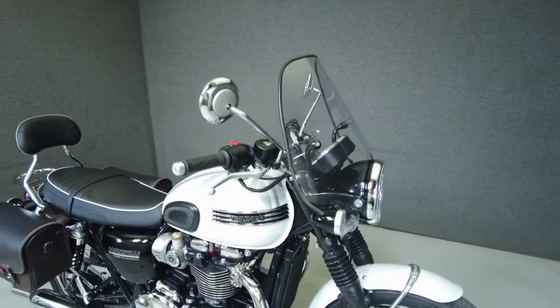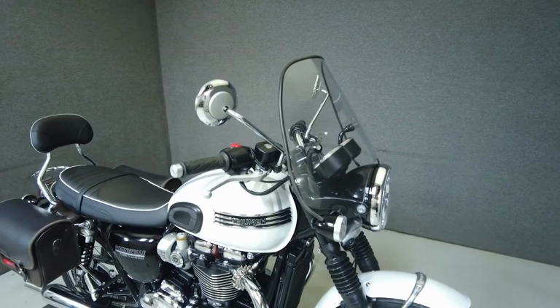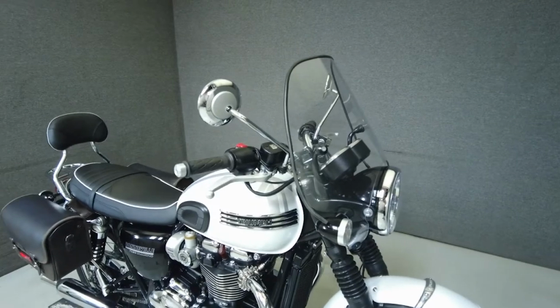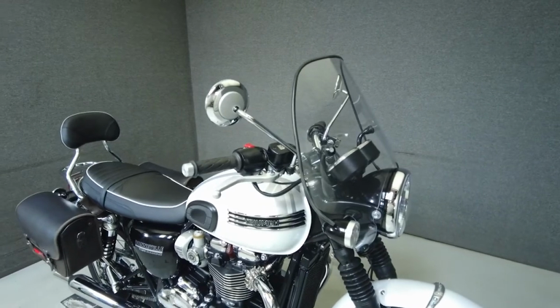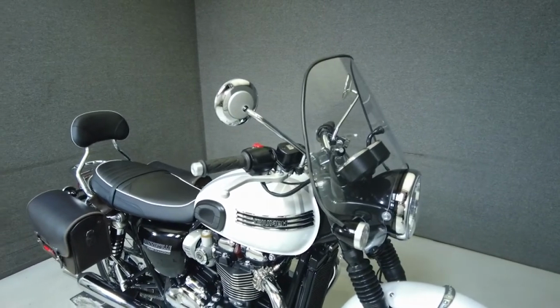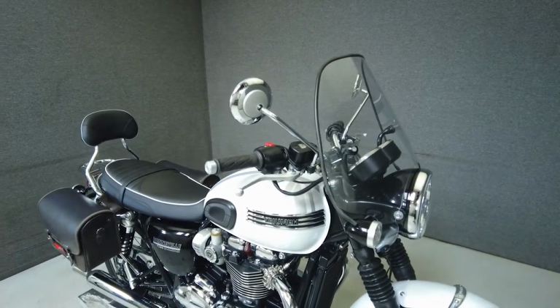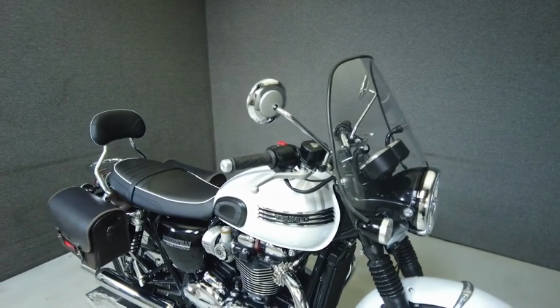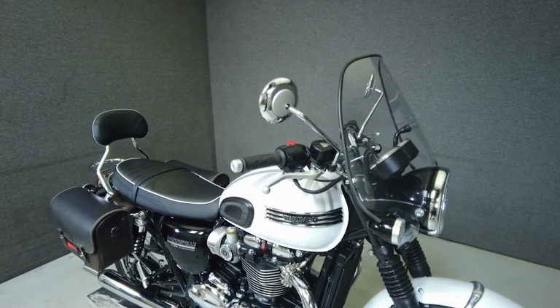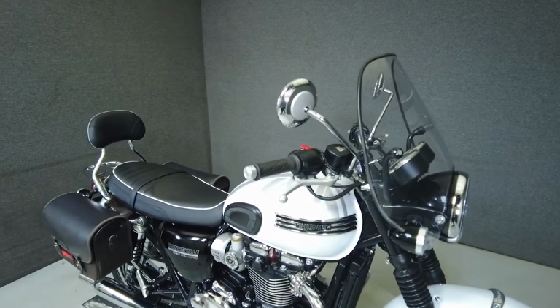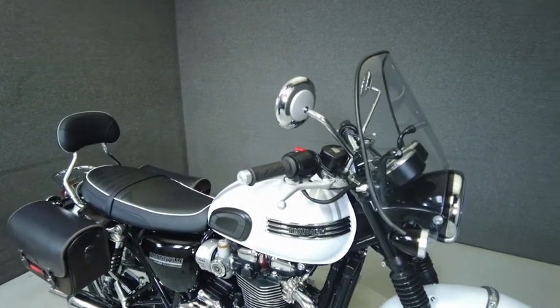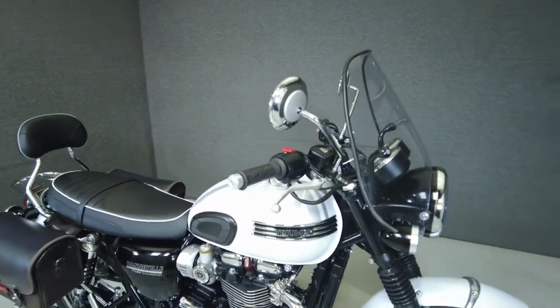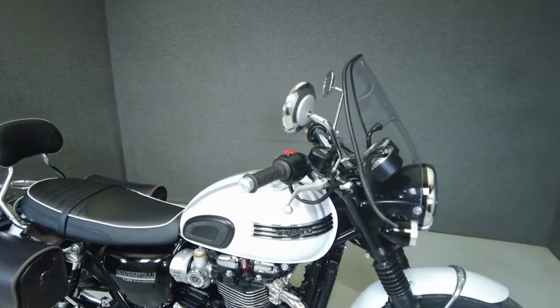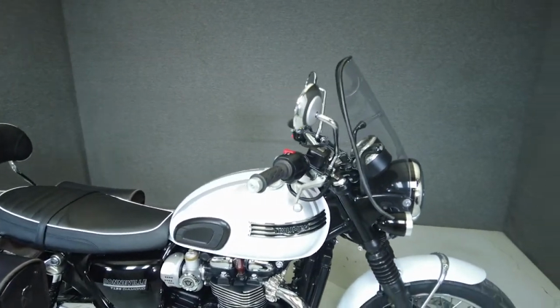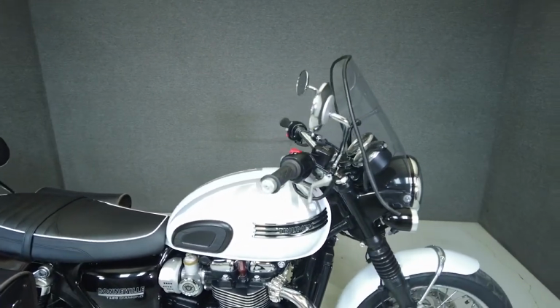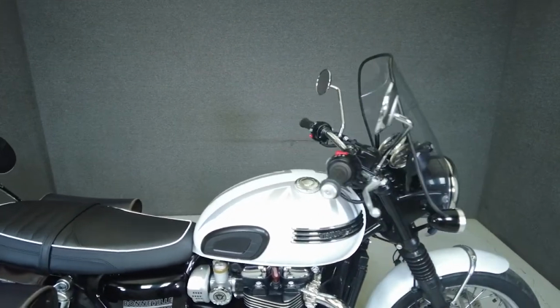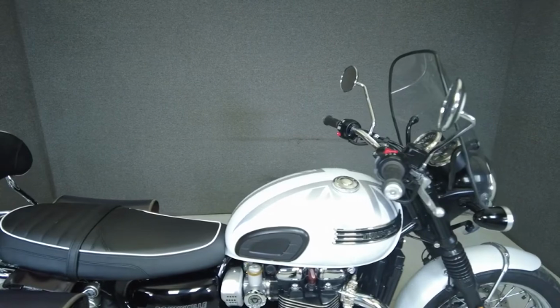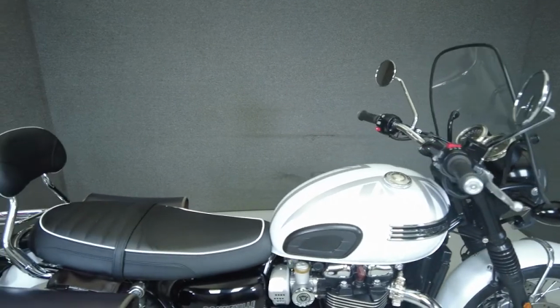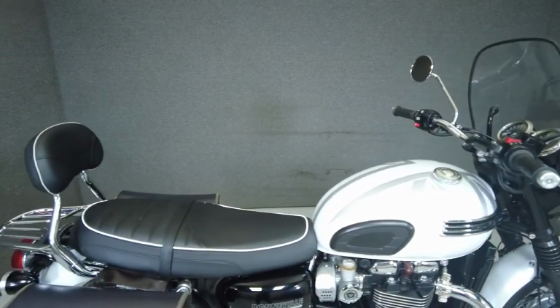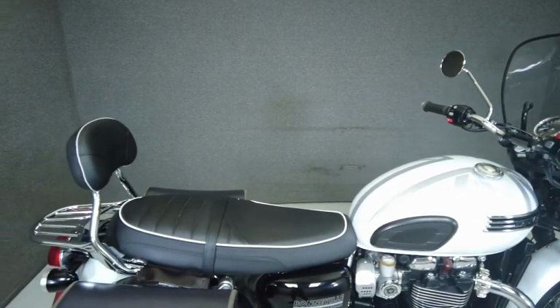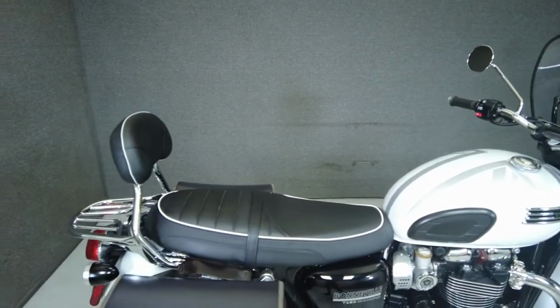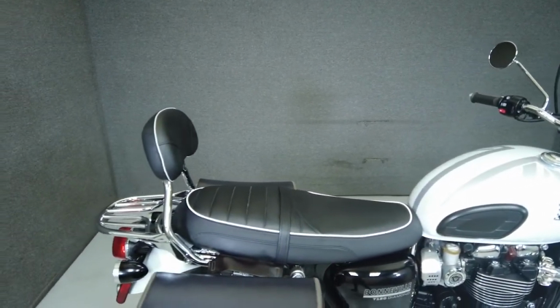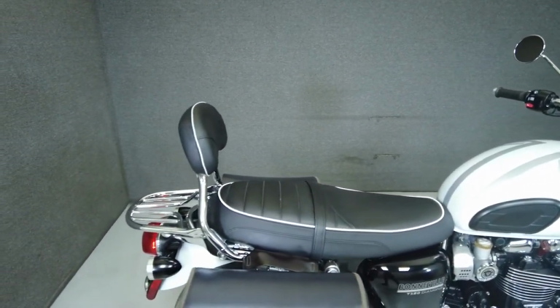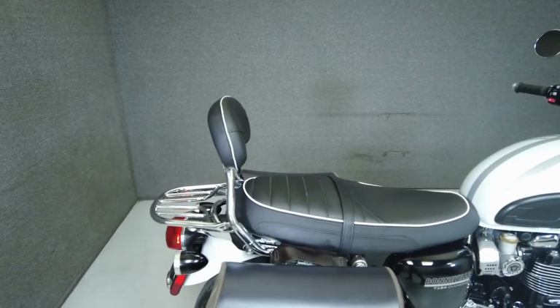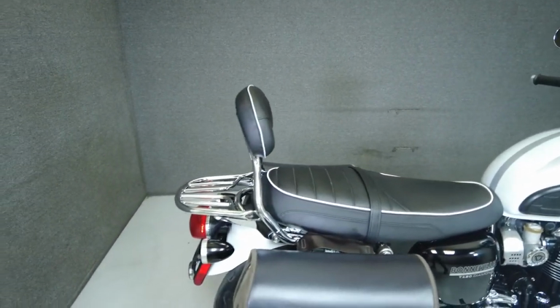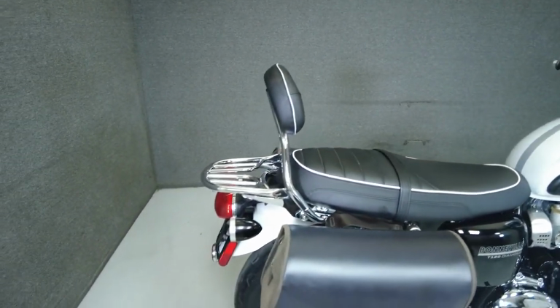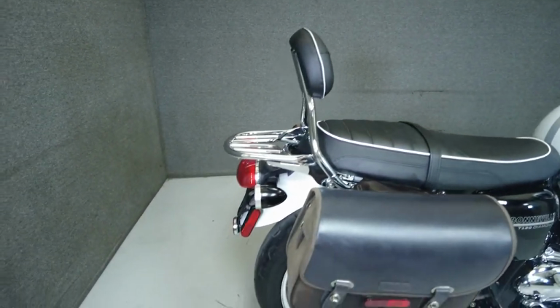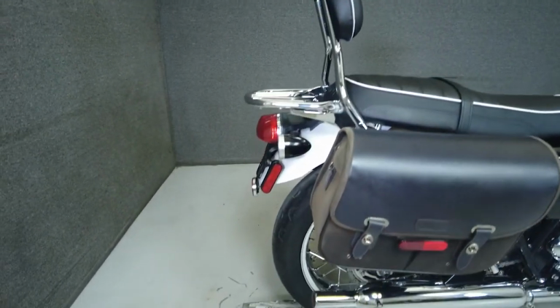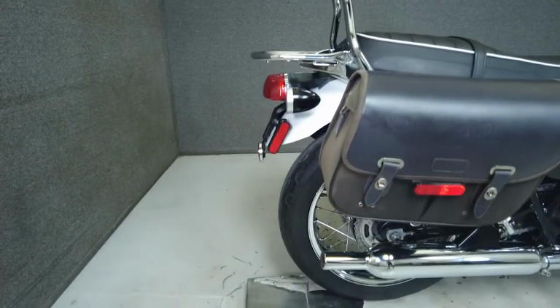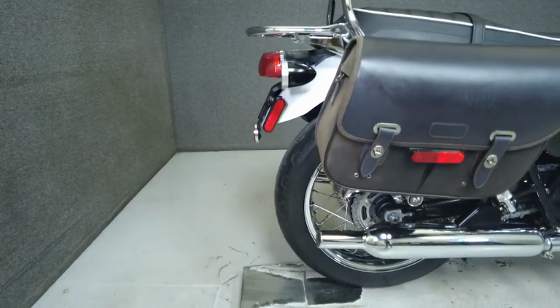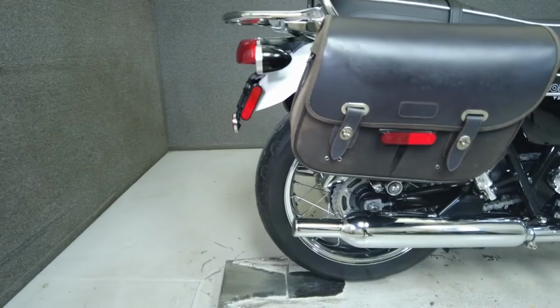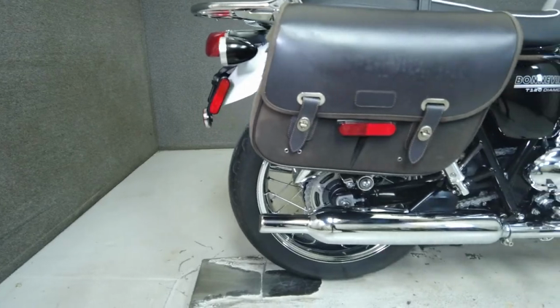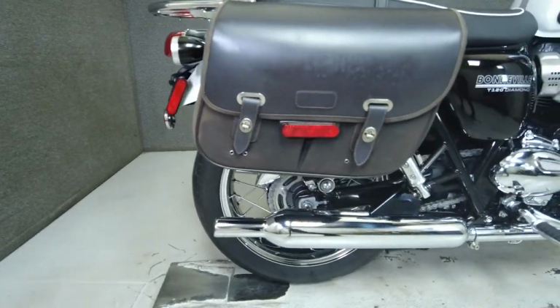It's been upgraded with a removable windshield, LED front signal lights, passenger back crest, an integrated luggage rack, and leather saddlebags. From the factory it comes equipped with ABS, traction control, and heated grips.